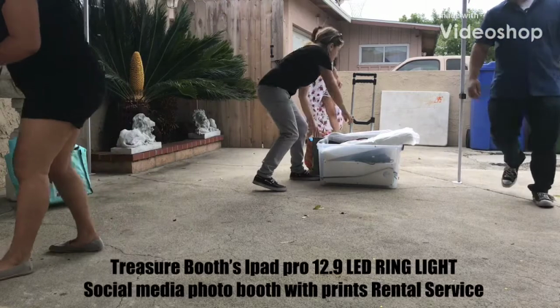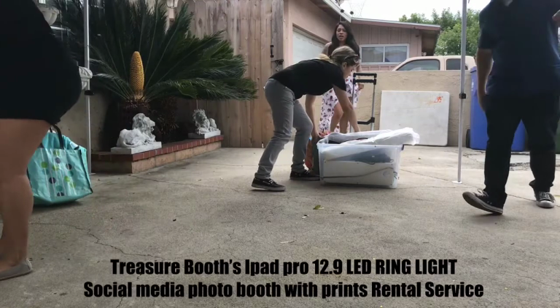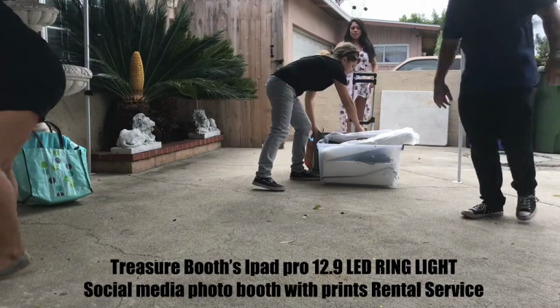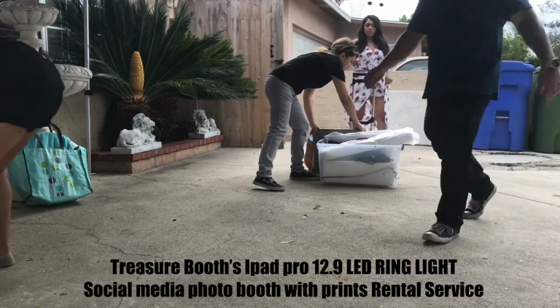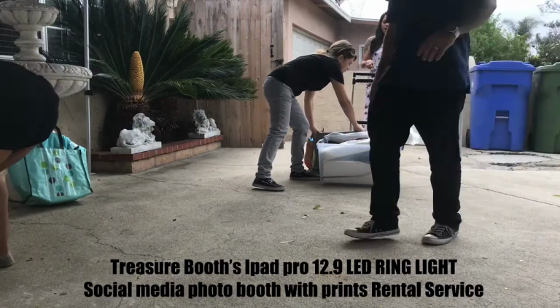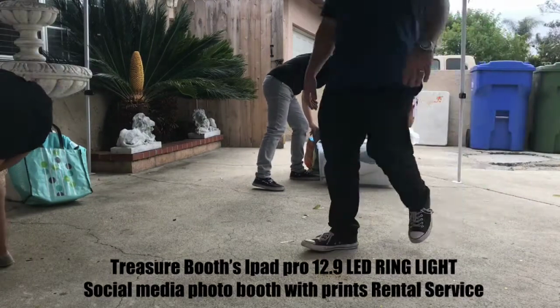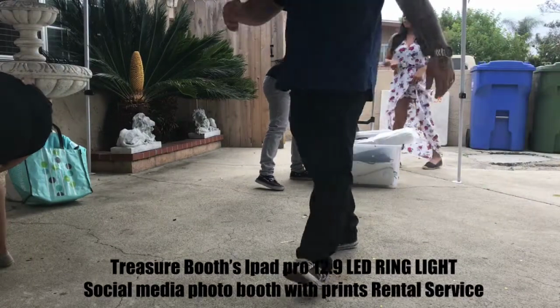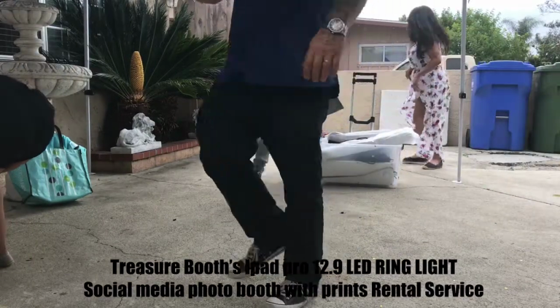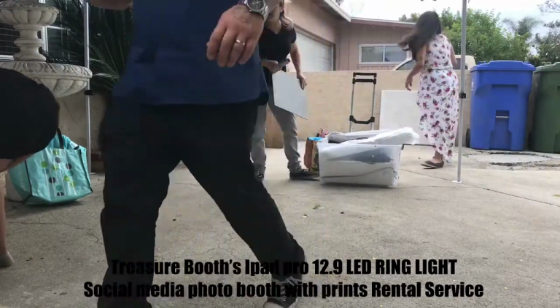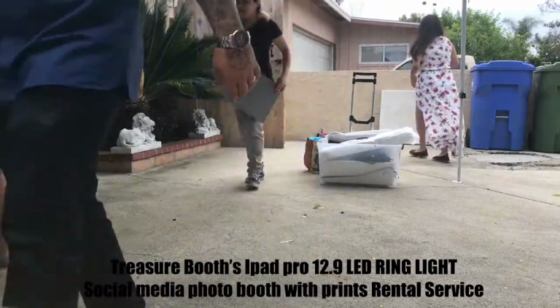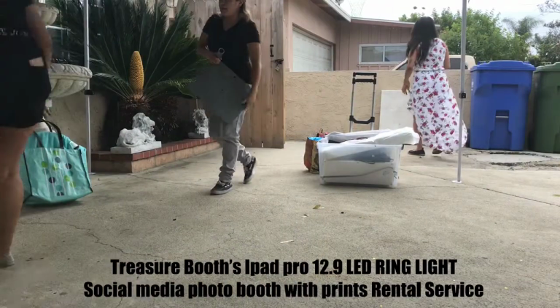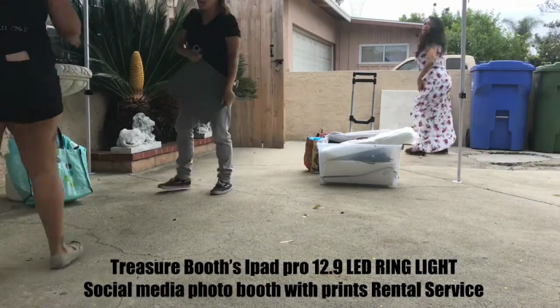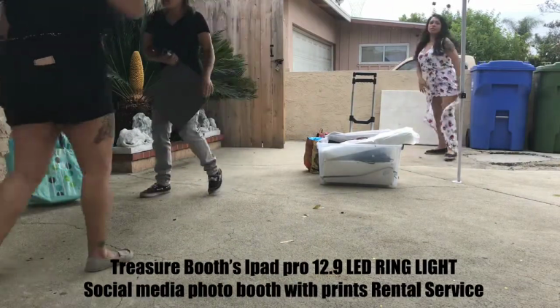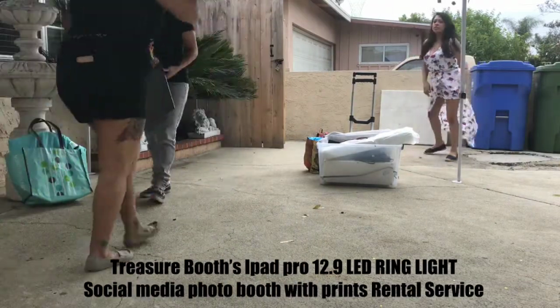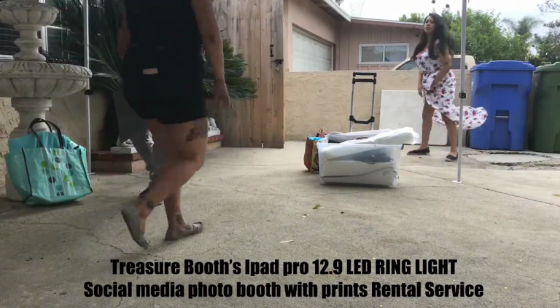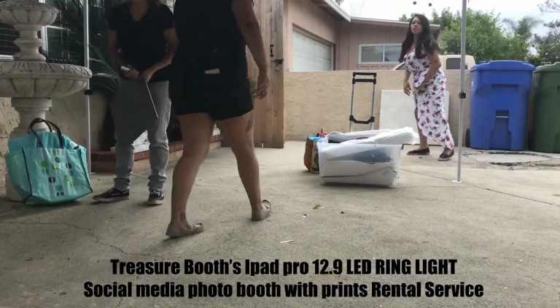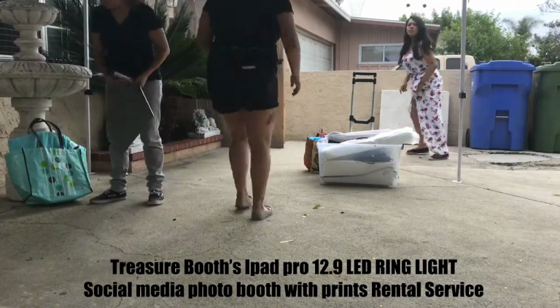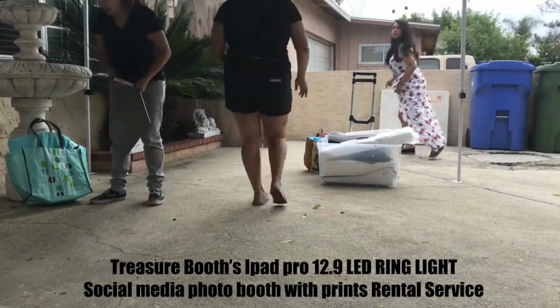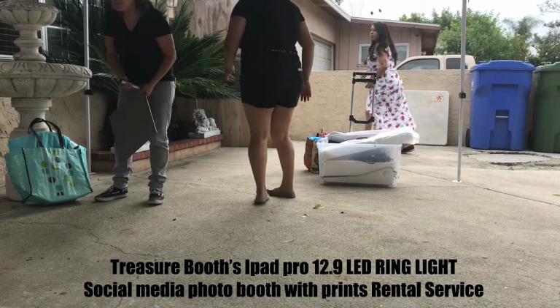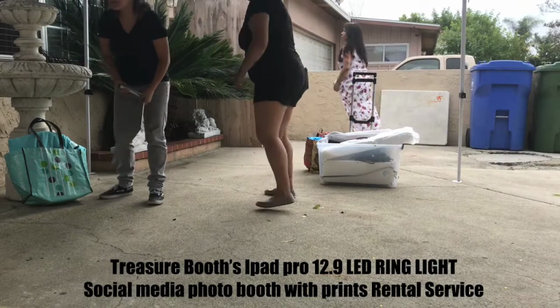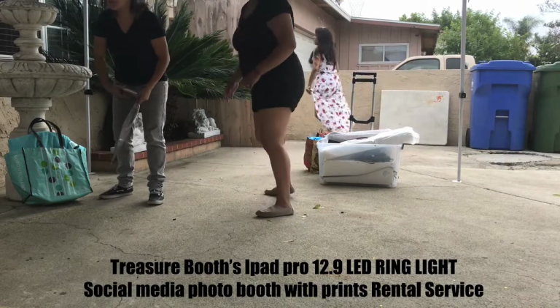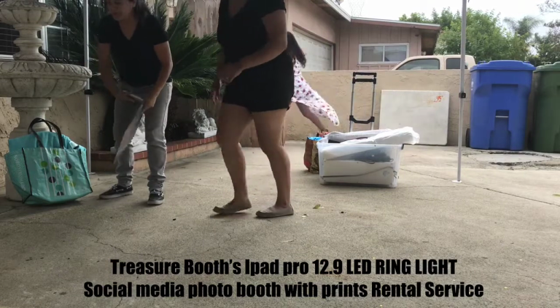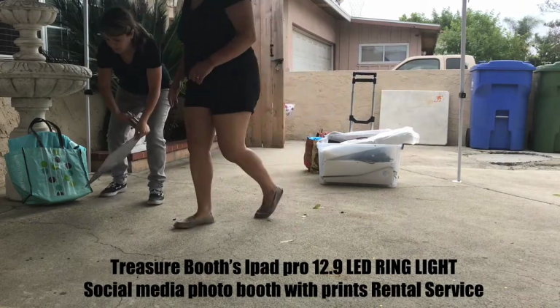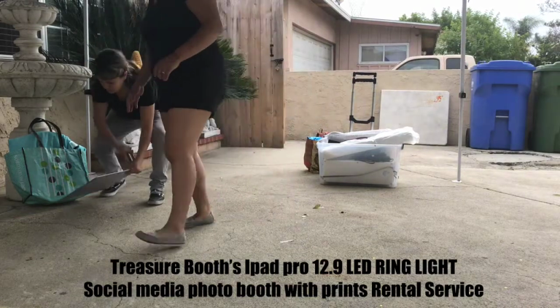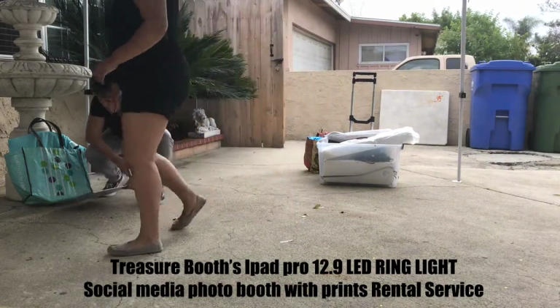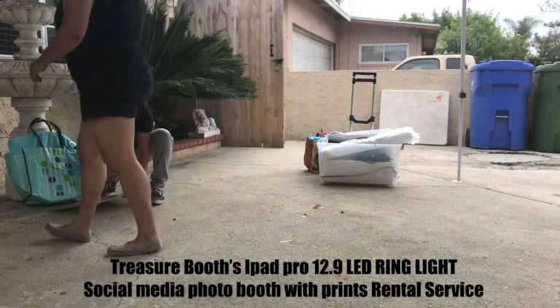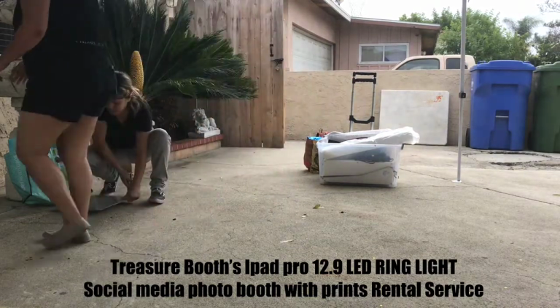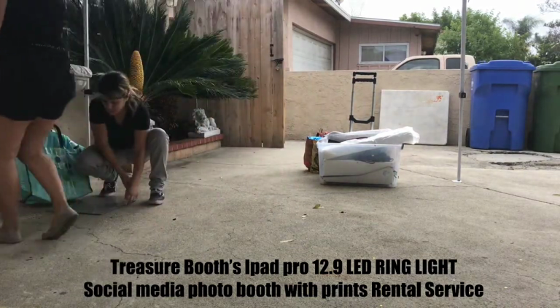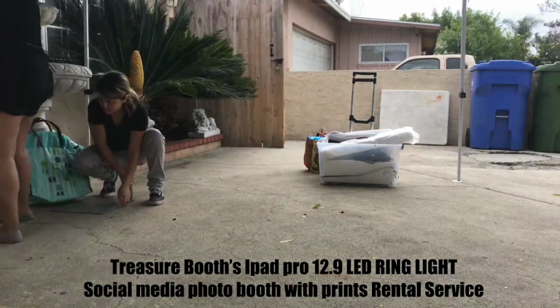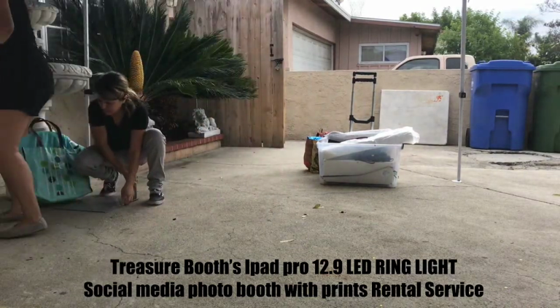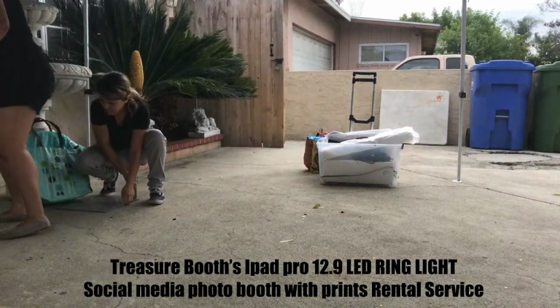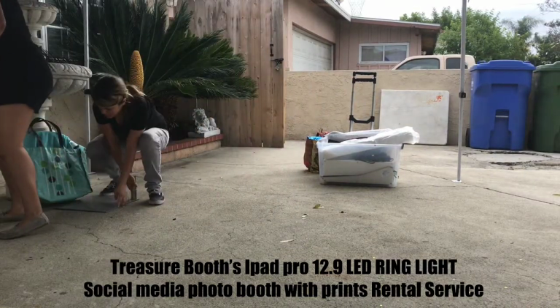You made the extension cord? Yes. We have the extension cord to reach my feet. That's right. Perfect. And then we need to connect to the Wi-Fi.